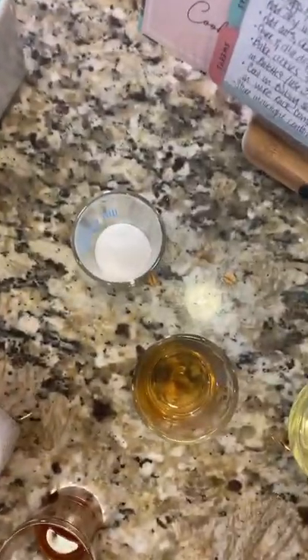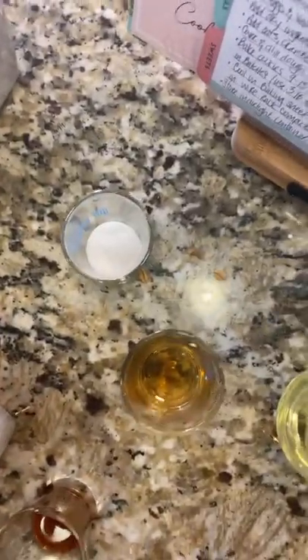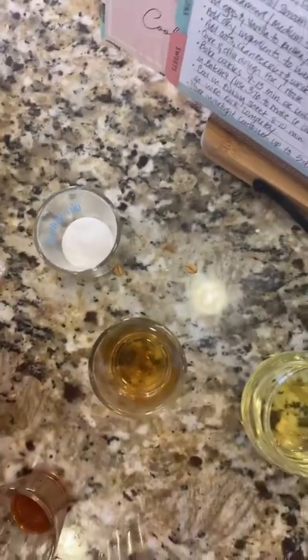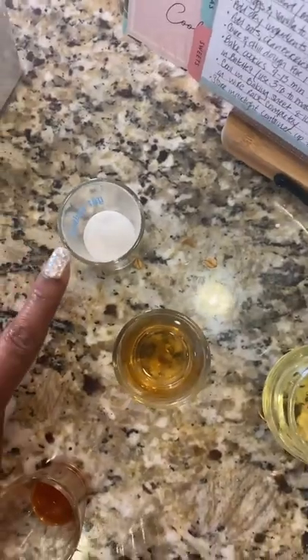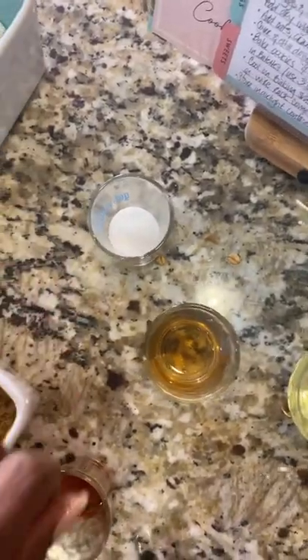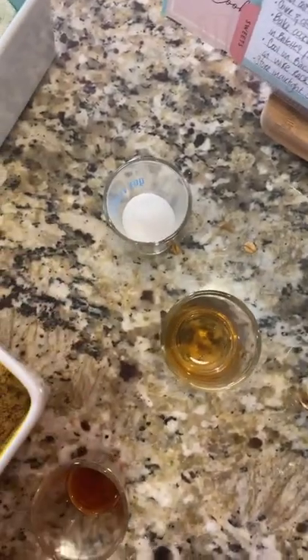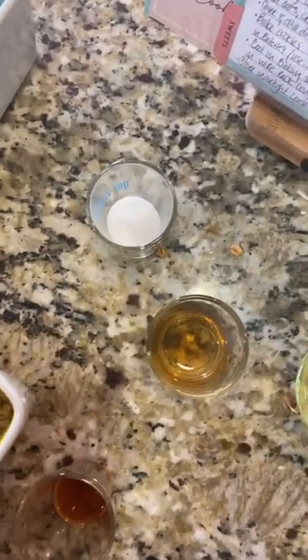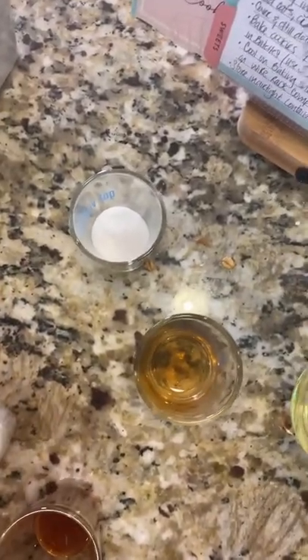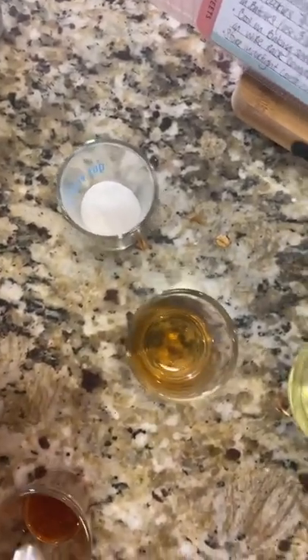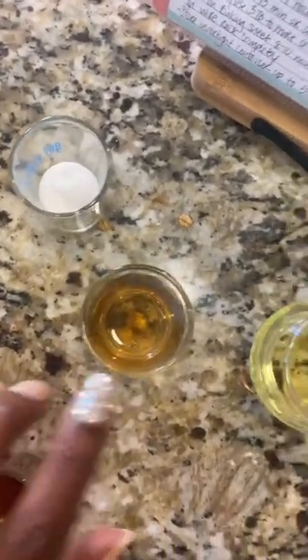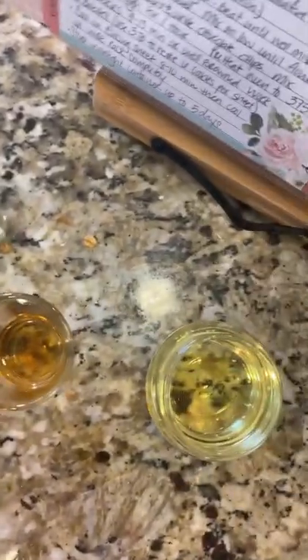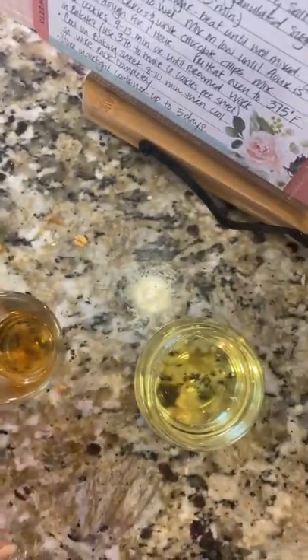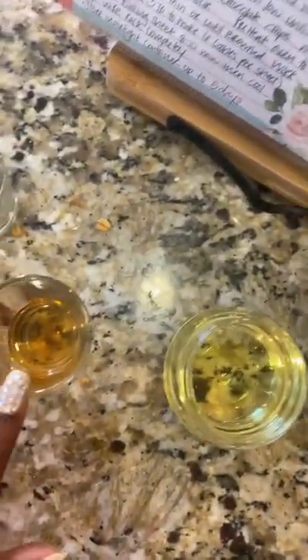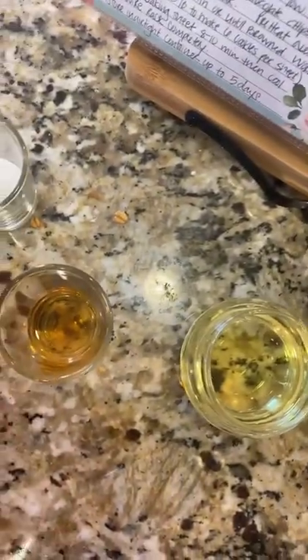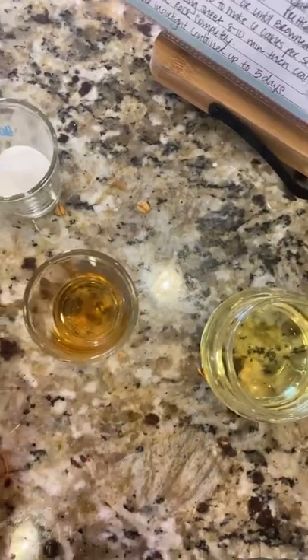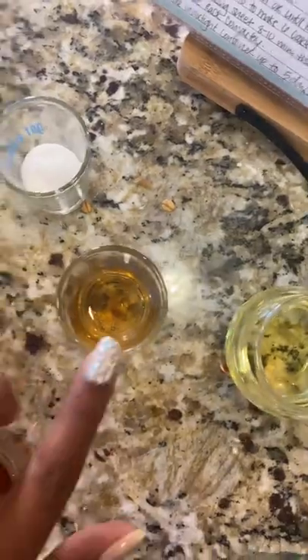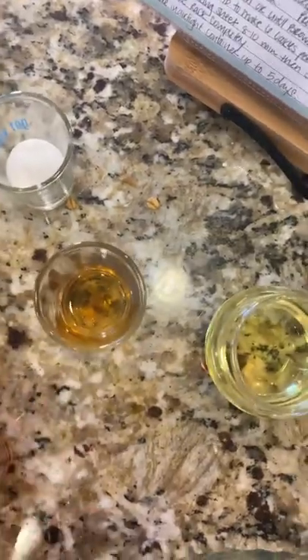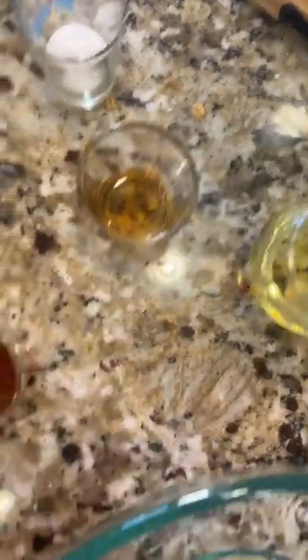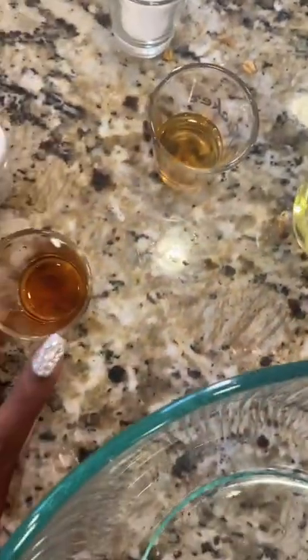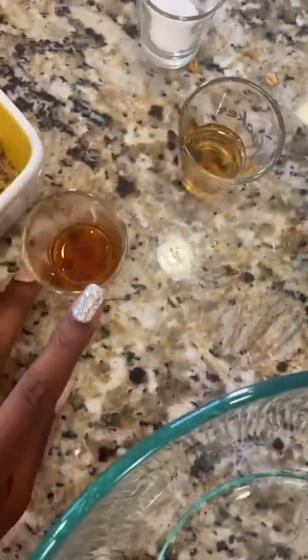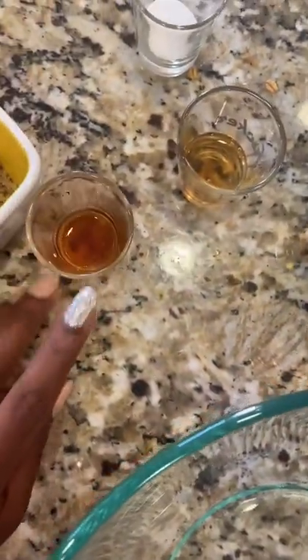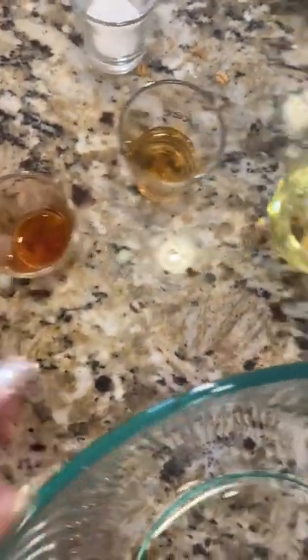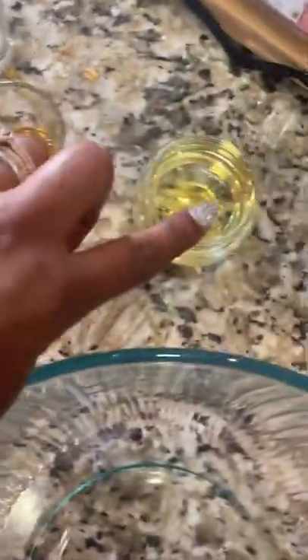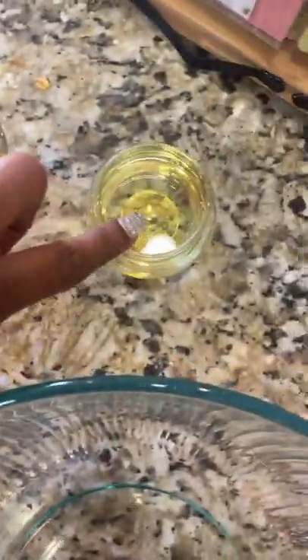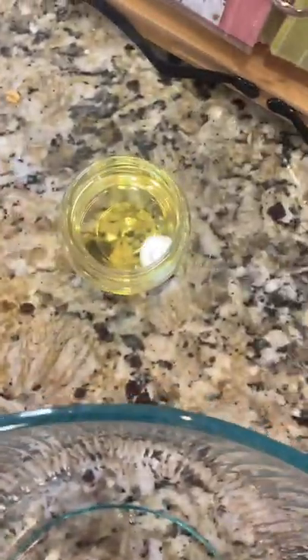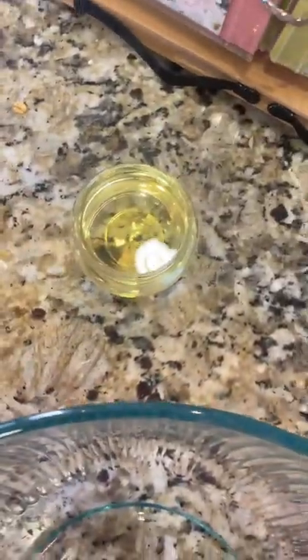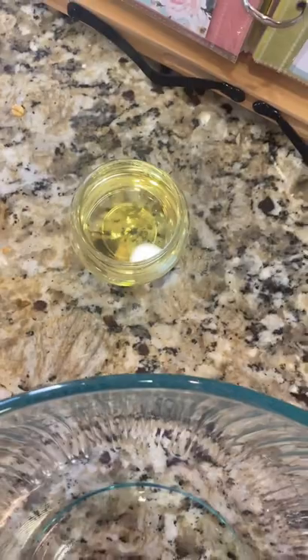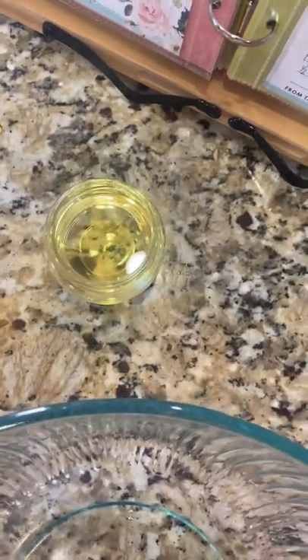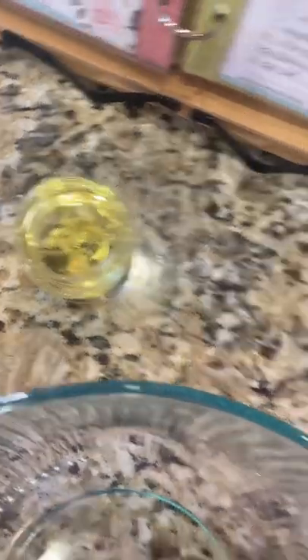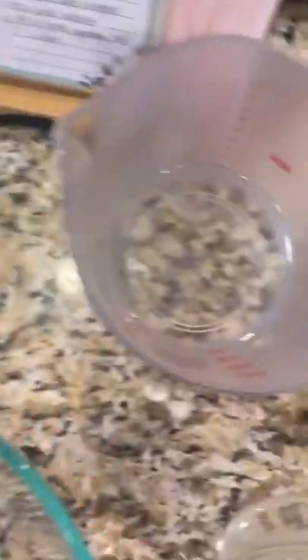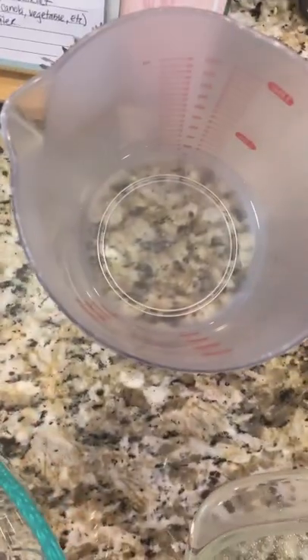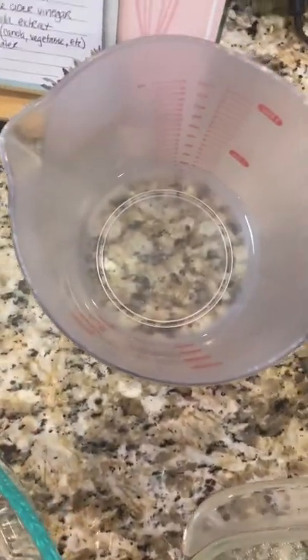Then here we have some baking soda and salt together. This is our apple cider vinegar, this is our vanilla extract, we have some oil, and then we have some water.